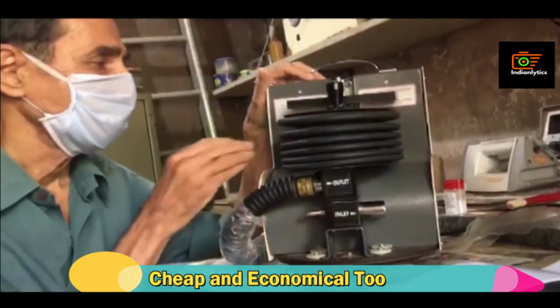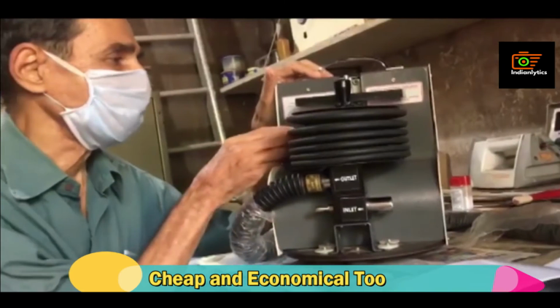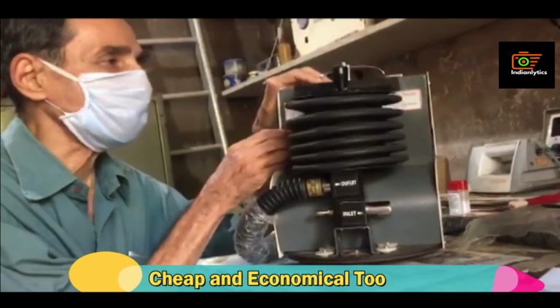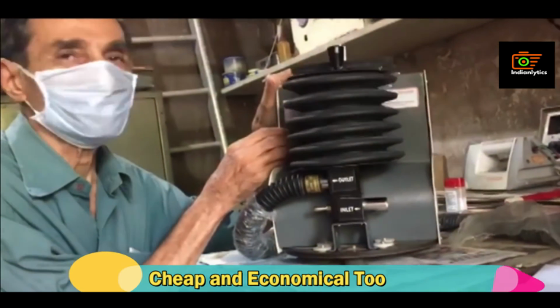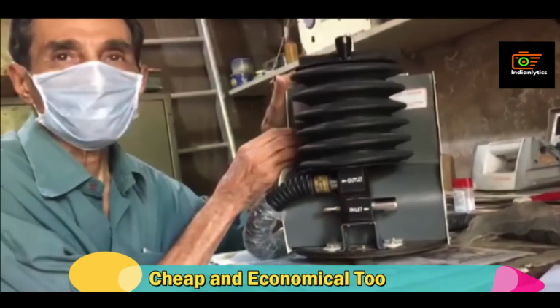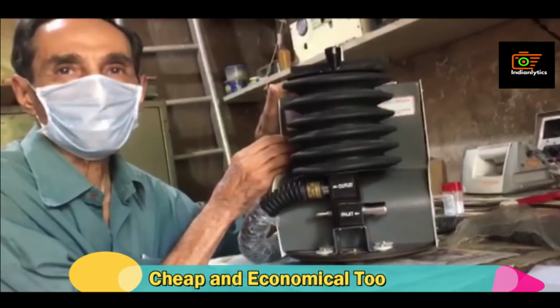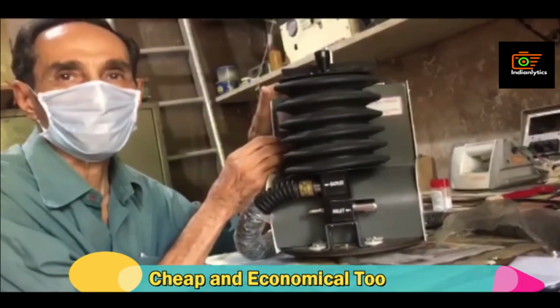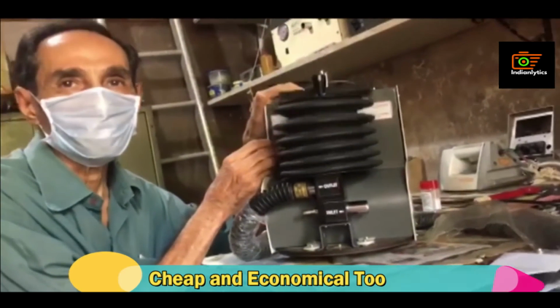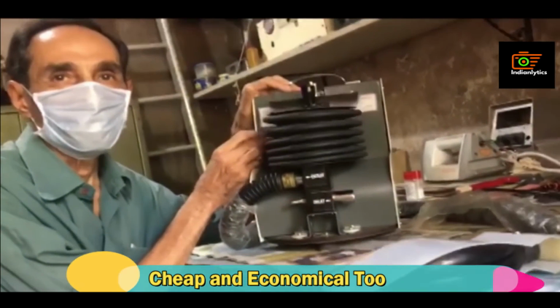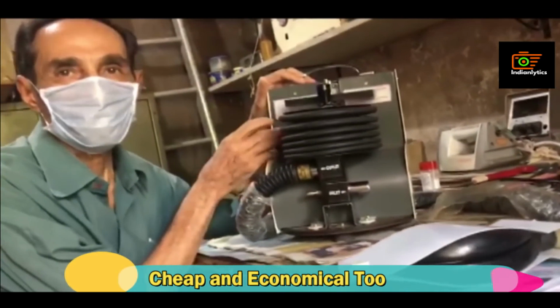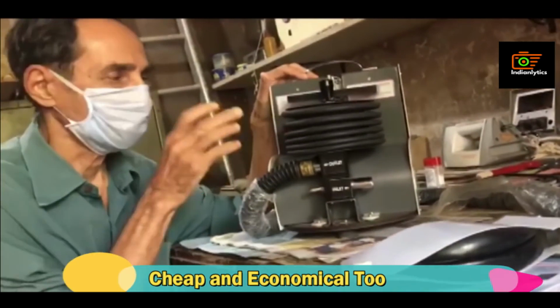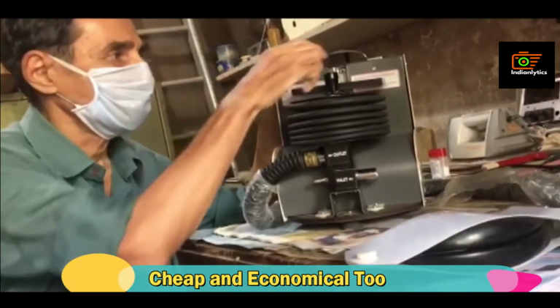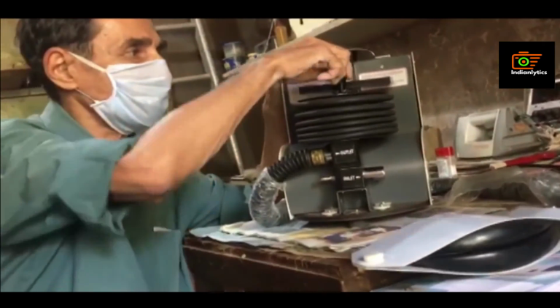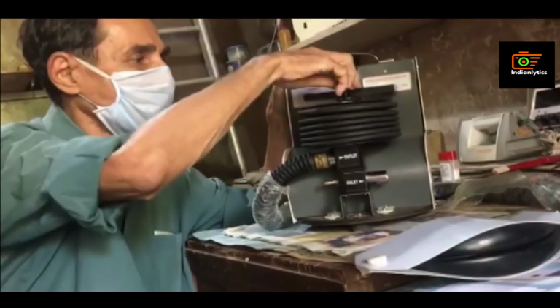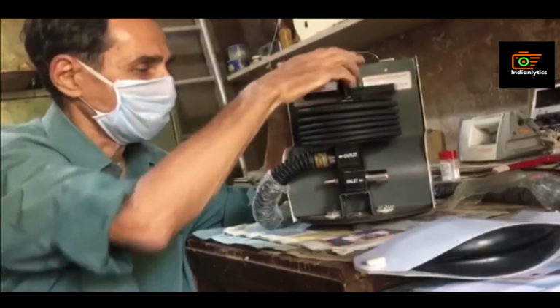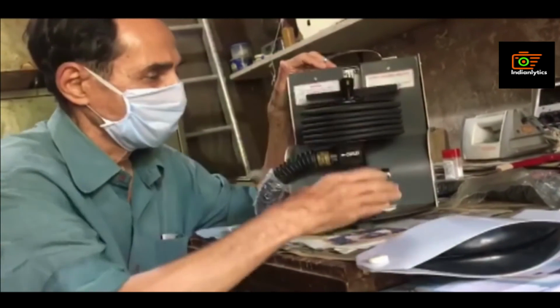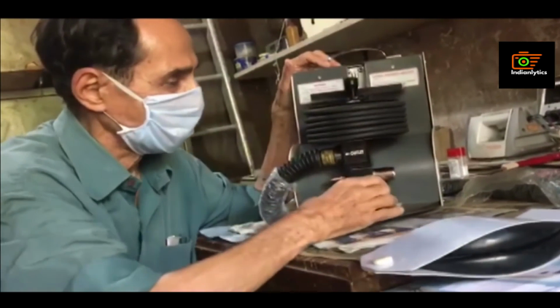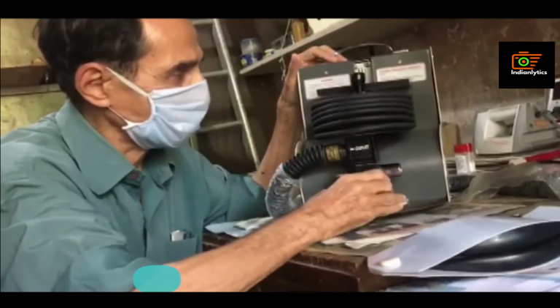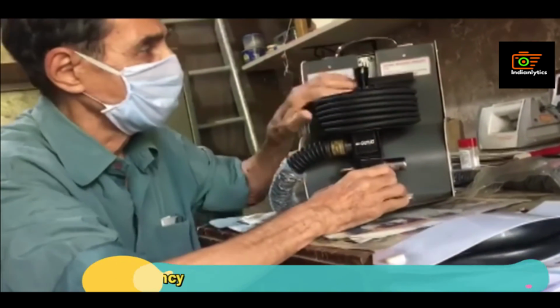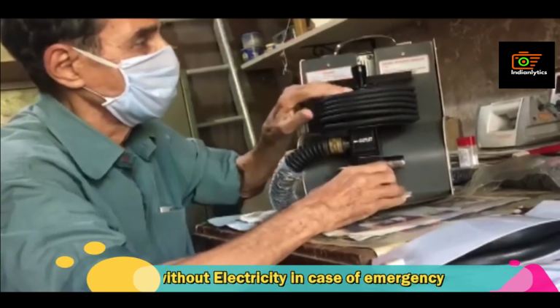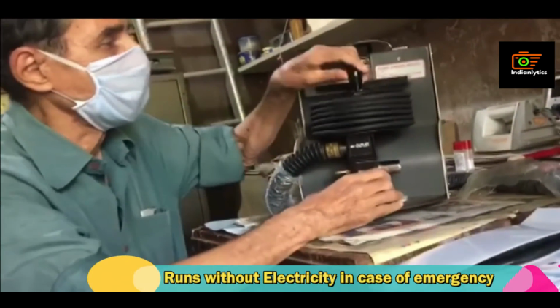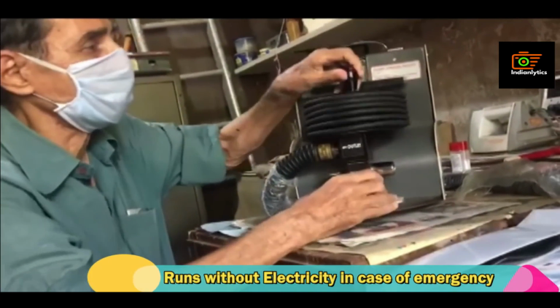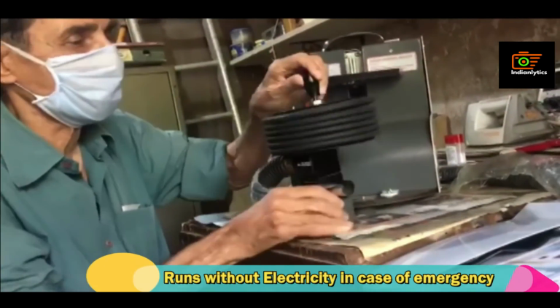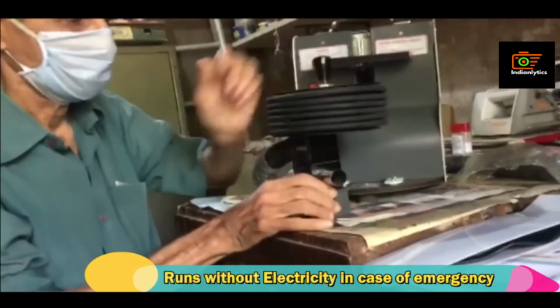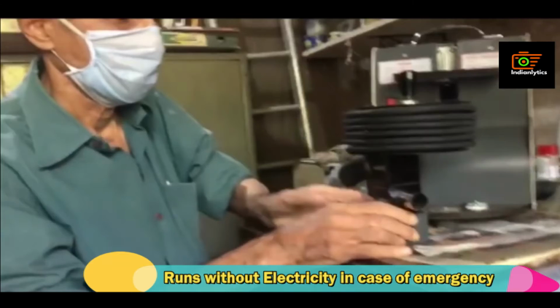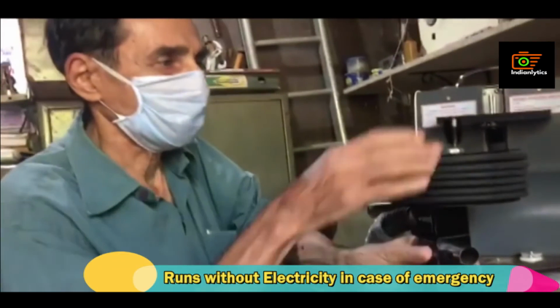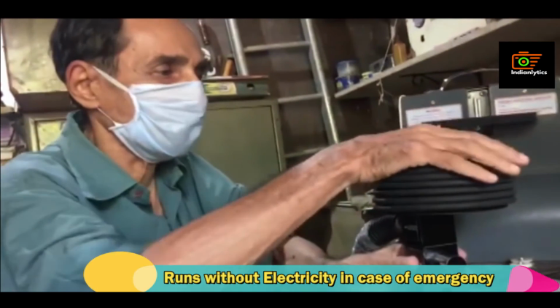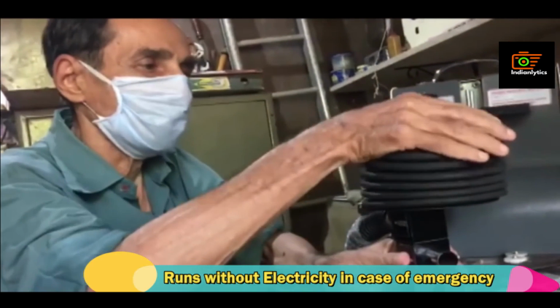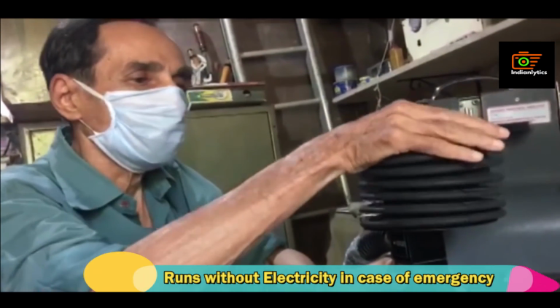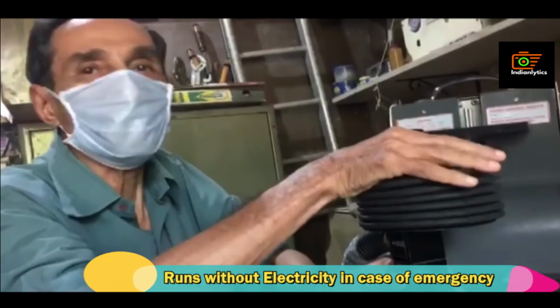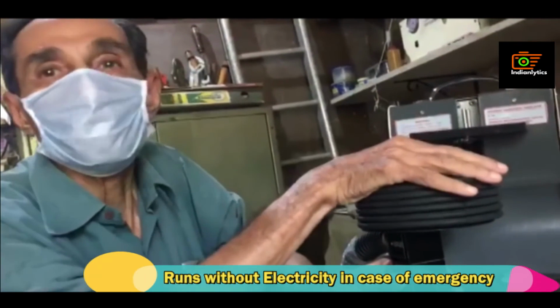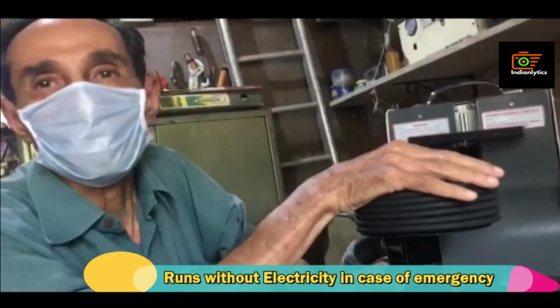In case the power goes off, you loosen this knob and pull this bellows unit out, and you start doing hand inflation.